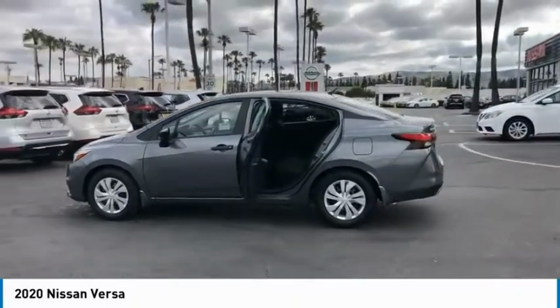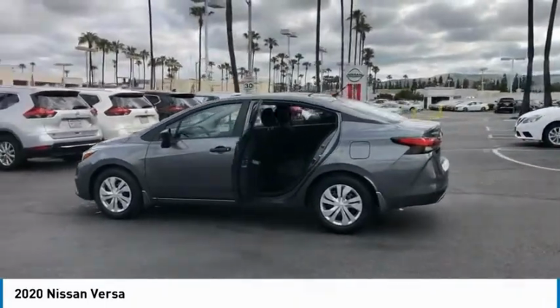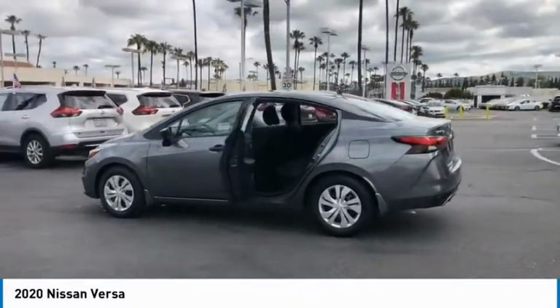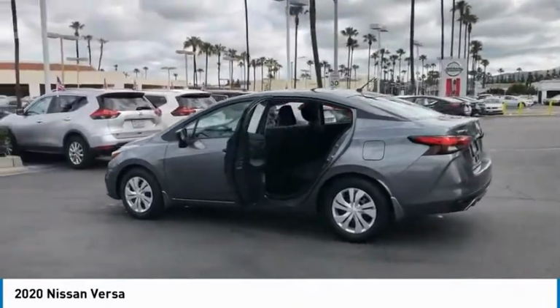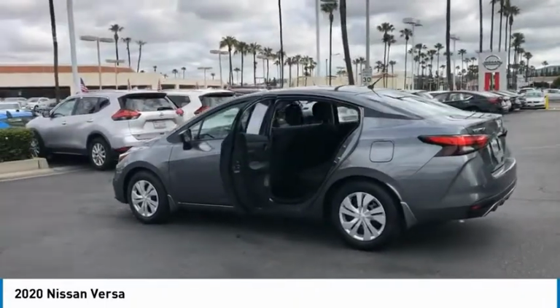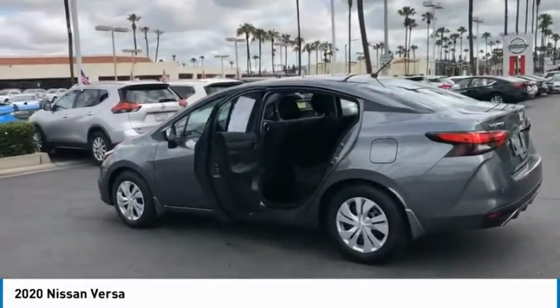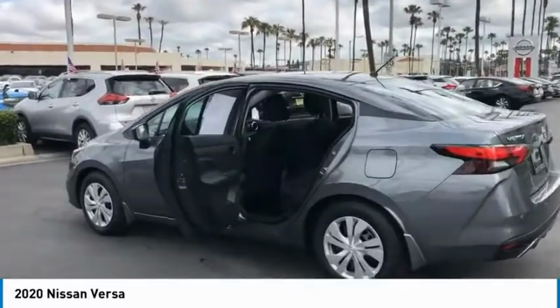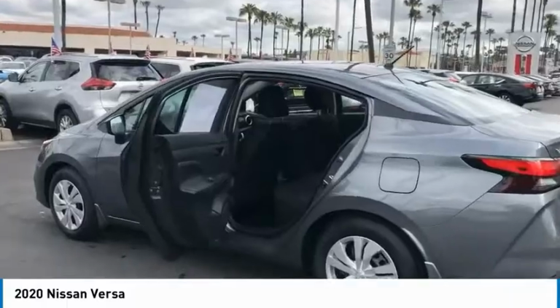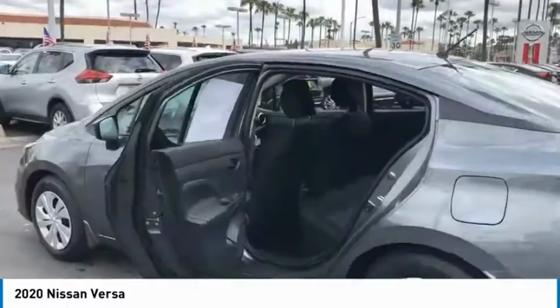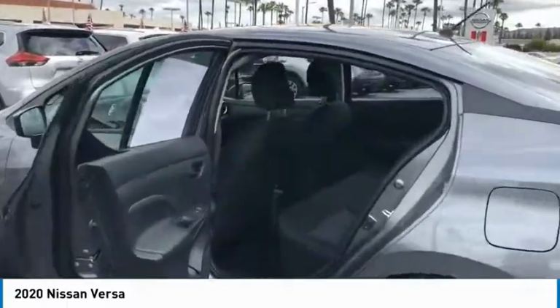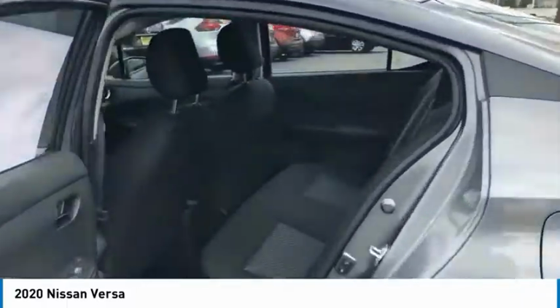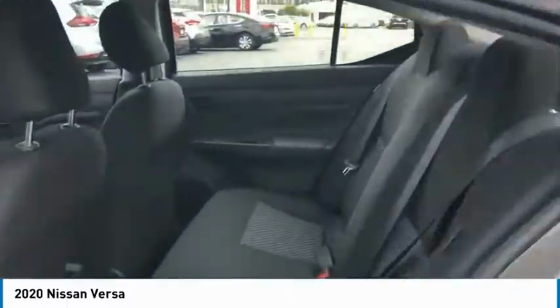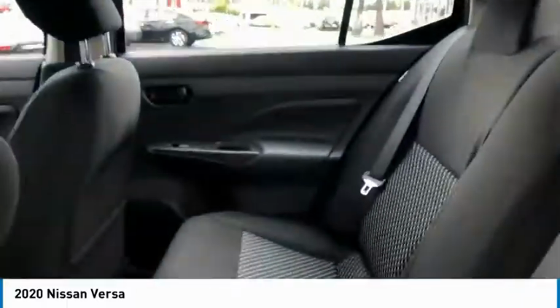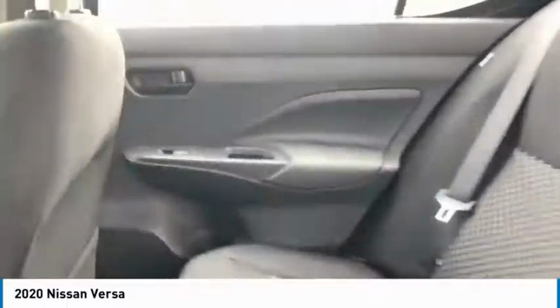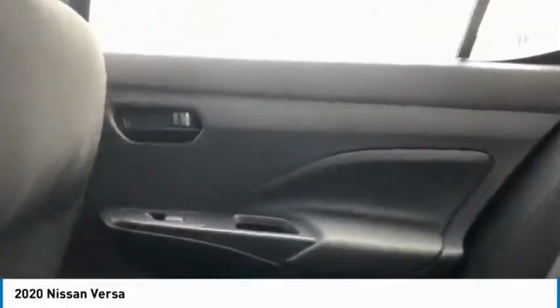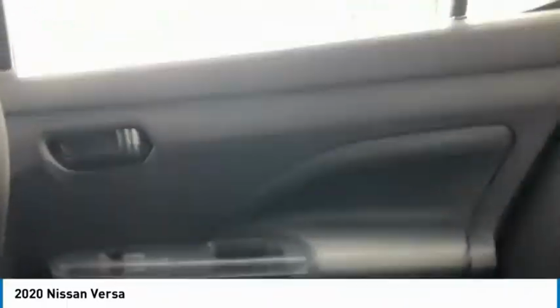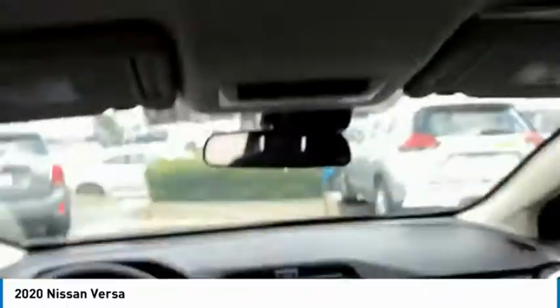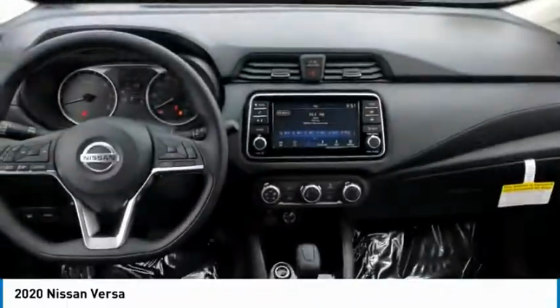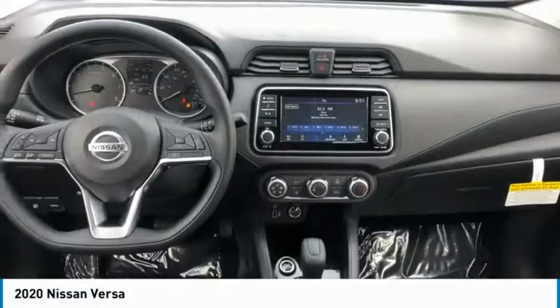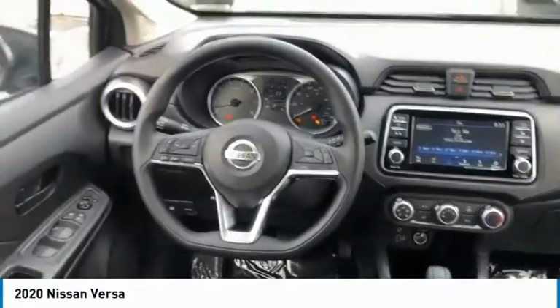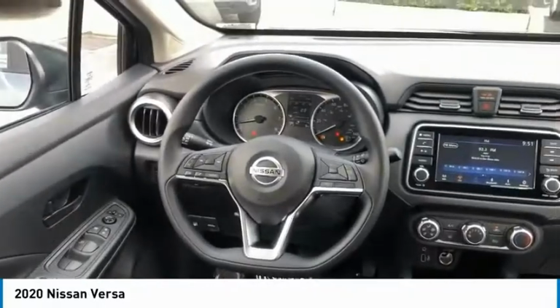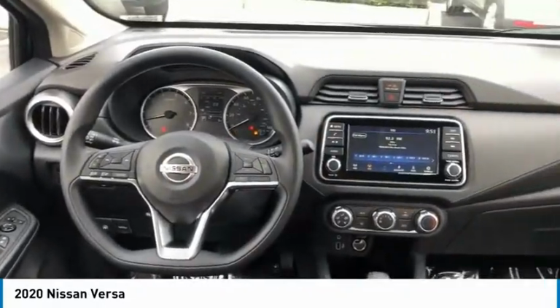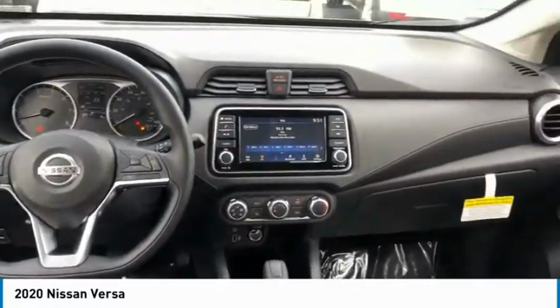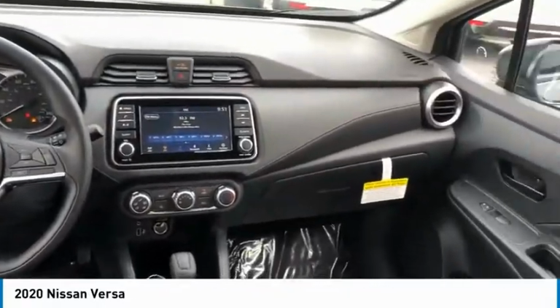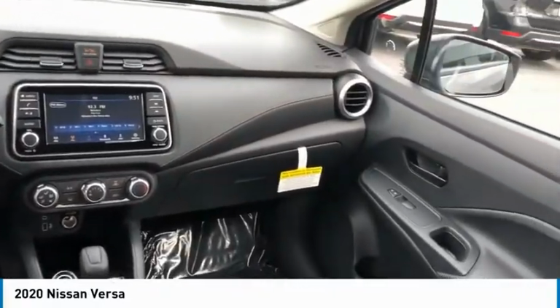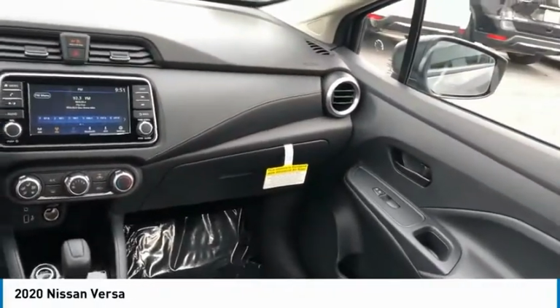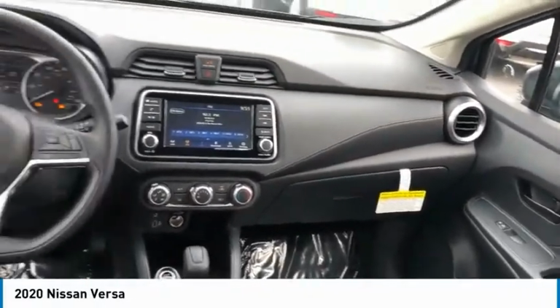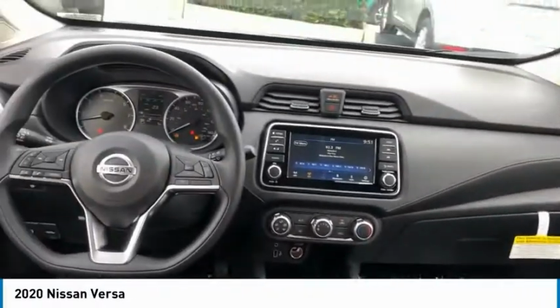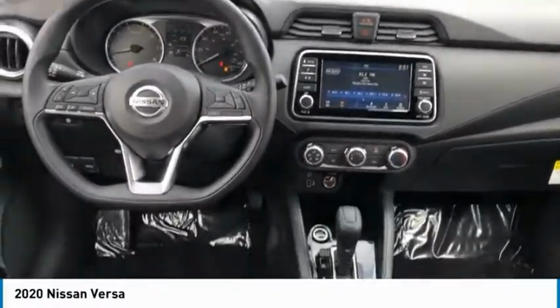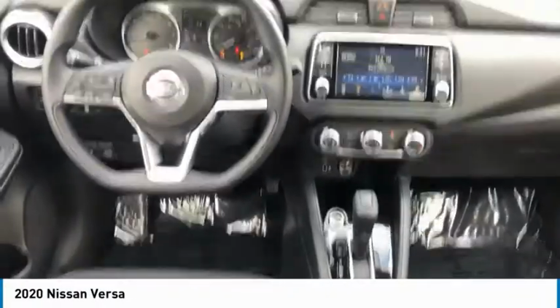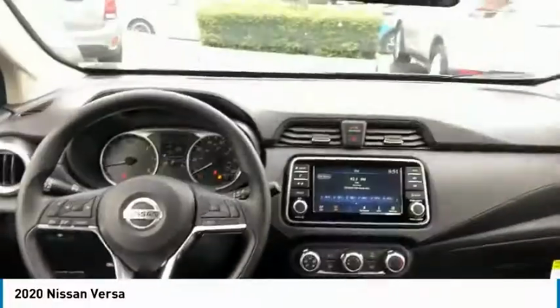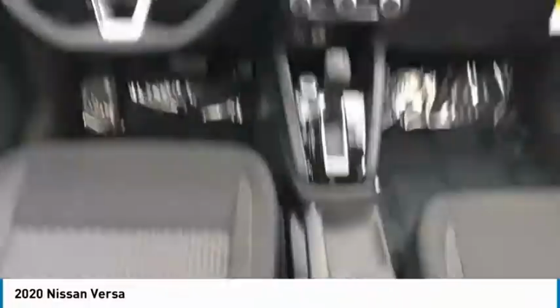Here are some of this vehicle's great options: traction control, daytime running lights, remote keyless entry, FWD, headlights auto off, mirror memory, remote trunk release, steel wheels, and wheel covers.